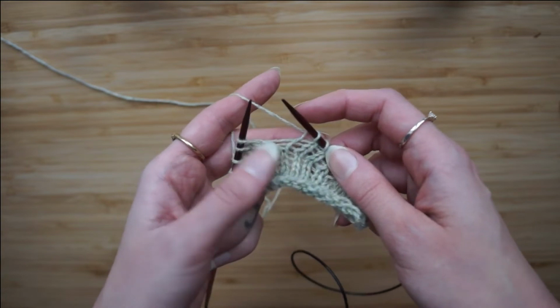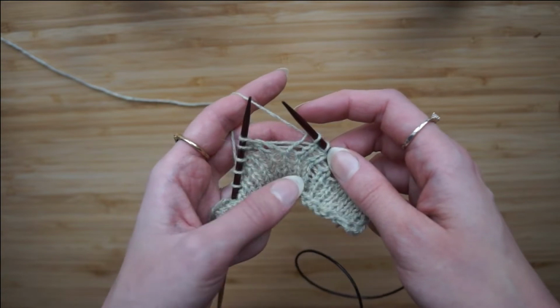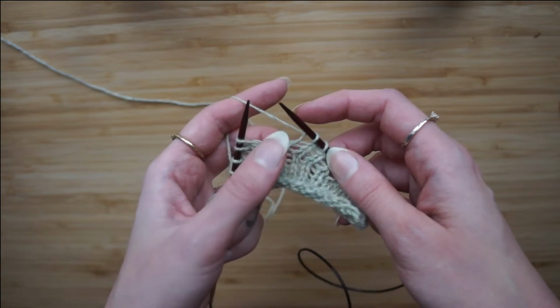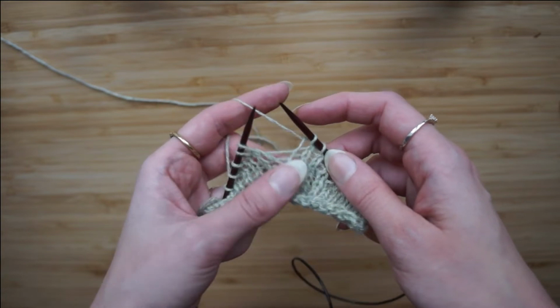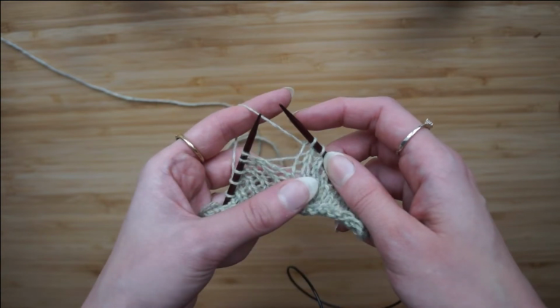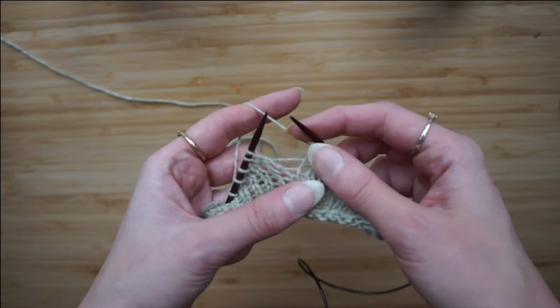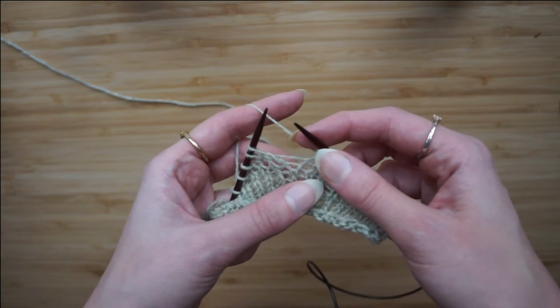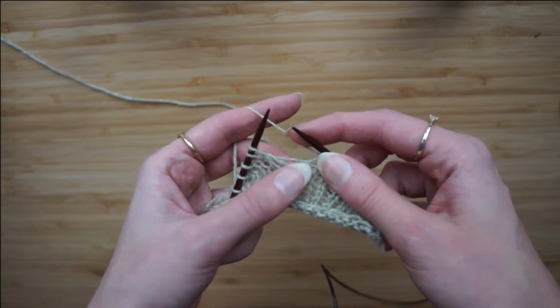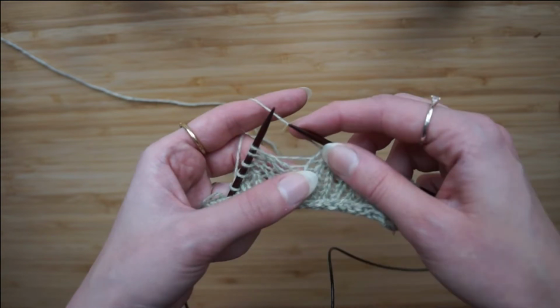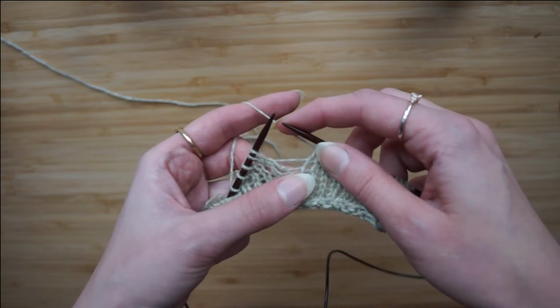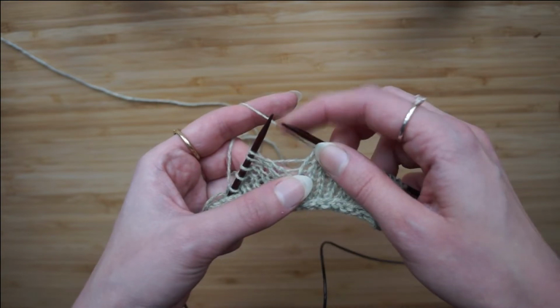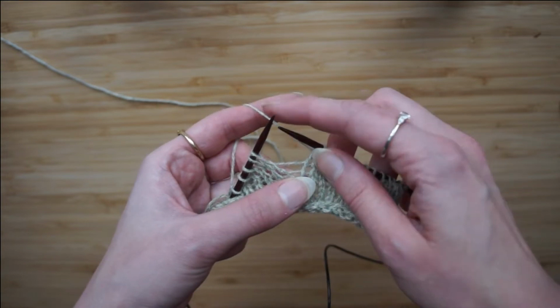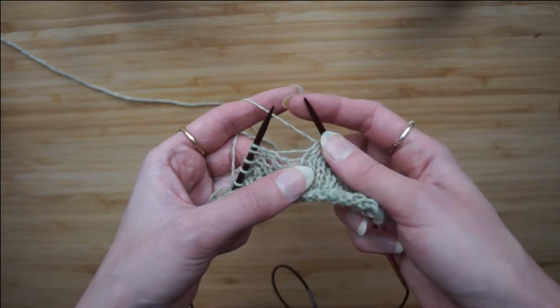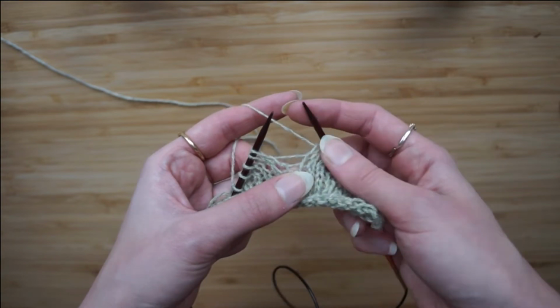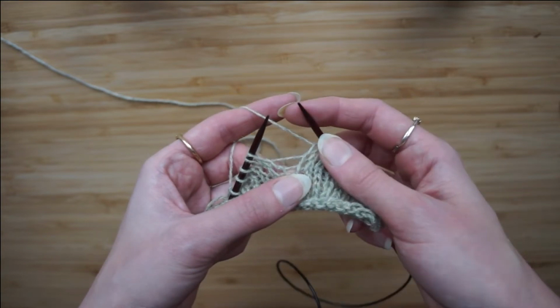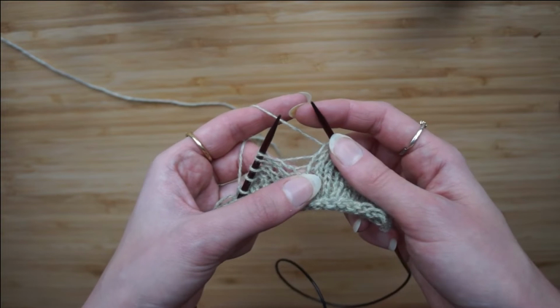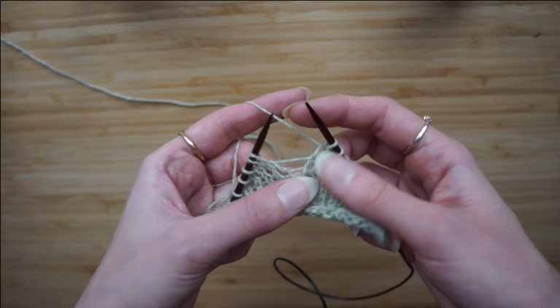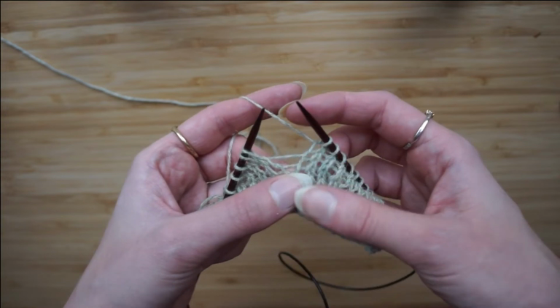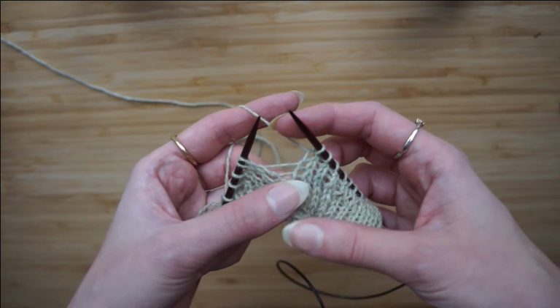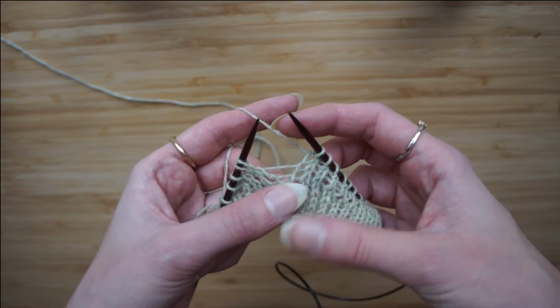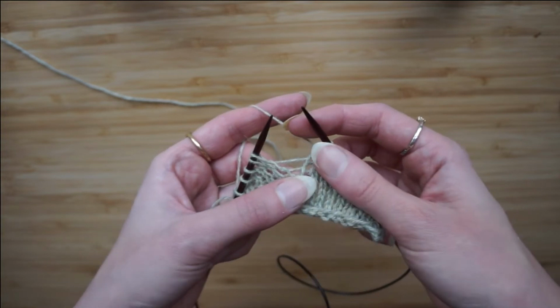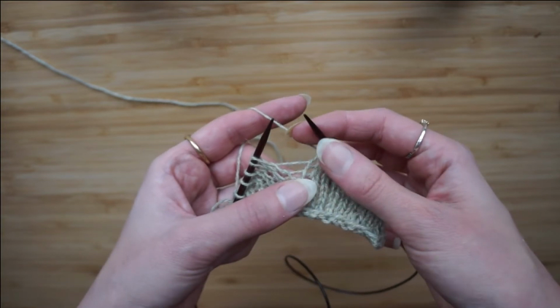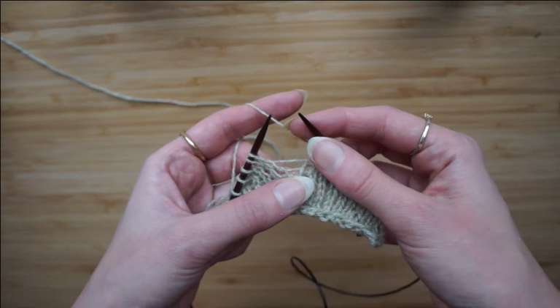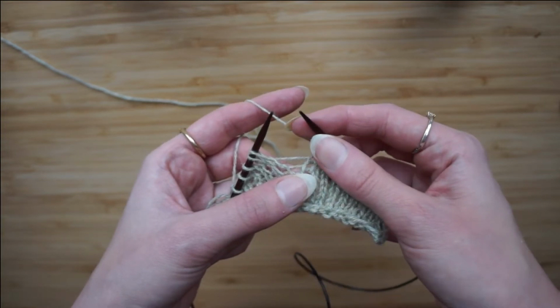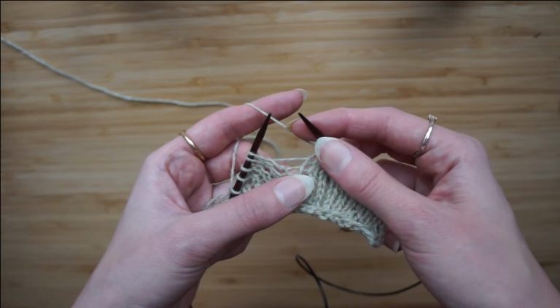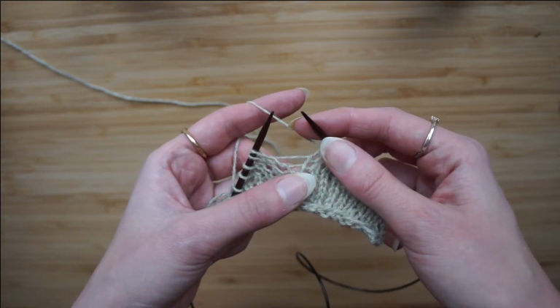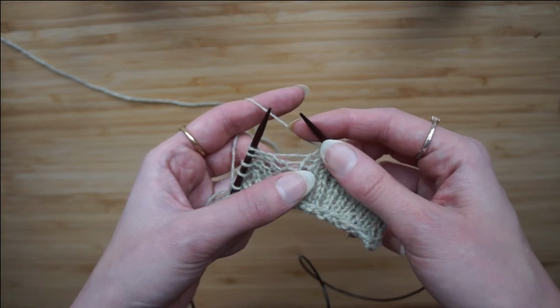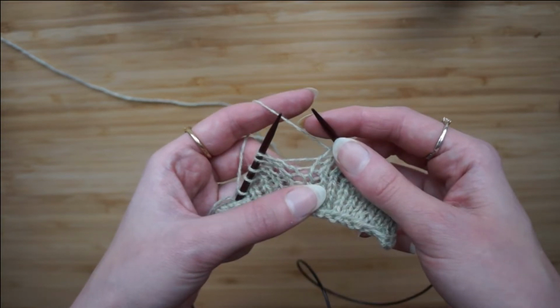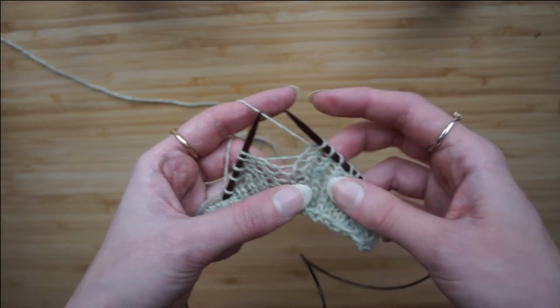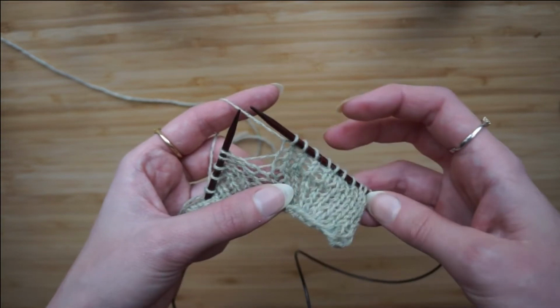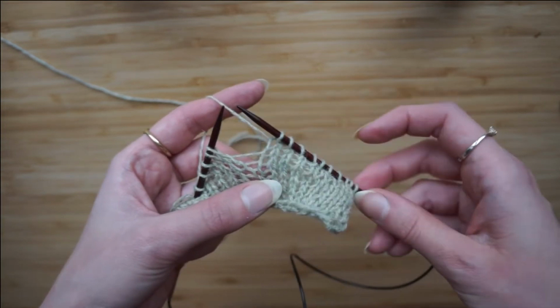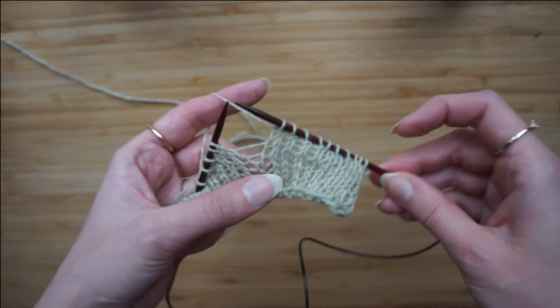This one doesn't leave a hole in your knitting, as some of them do, which are great if you're doing lace work, but if you're not, then that's quite annoying. So let's do it.